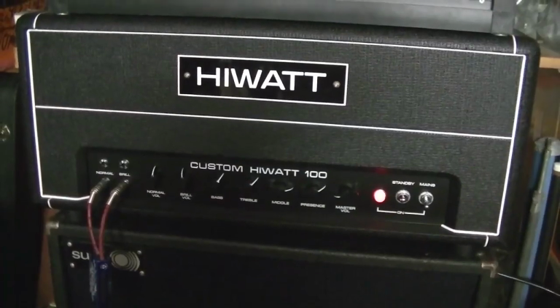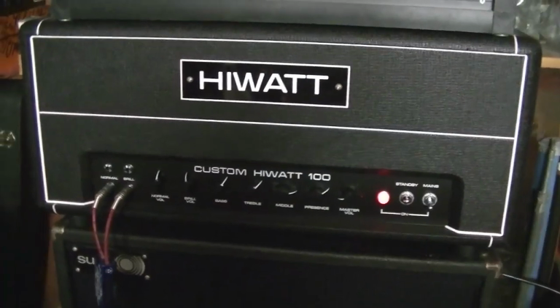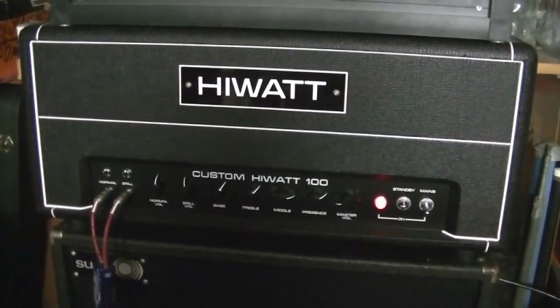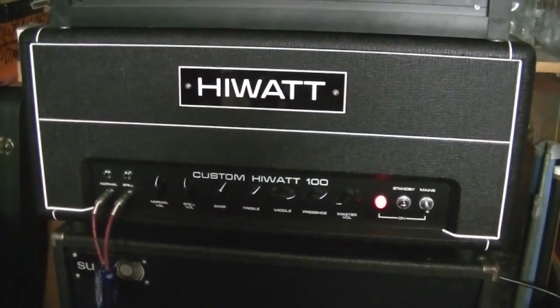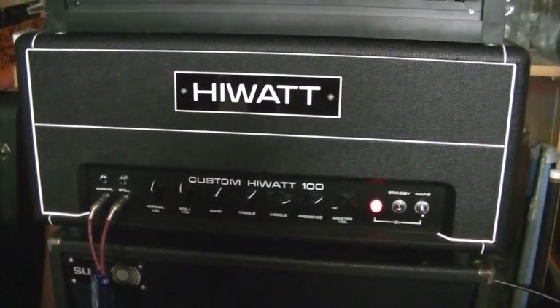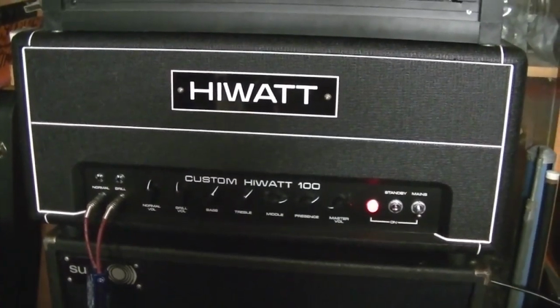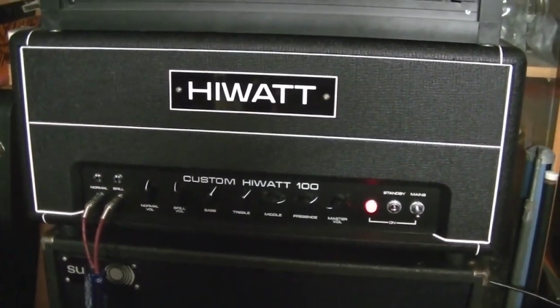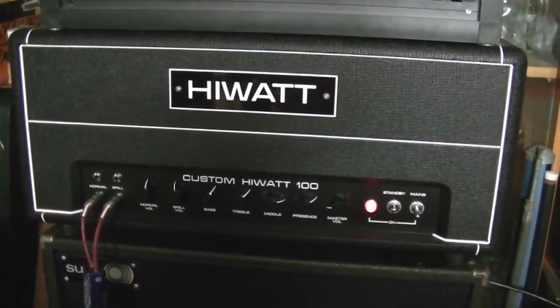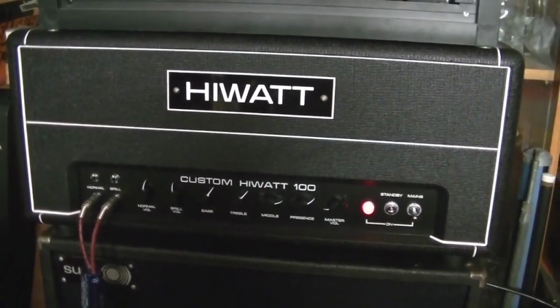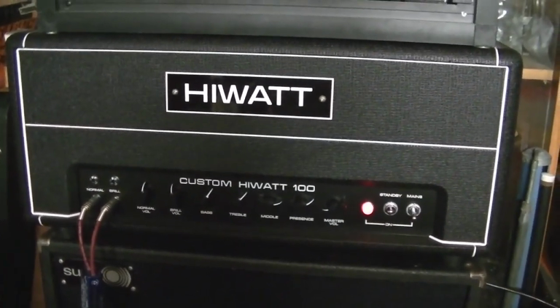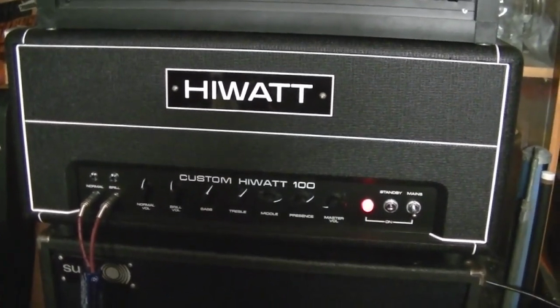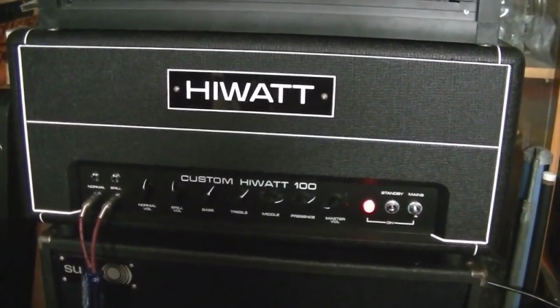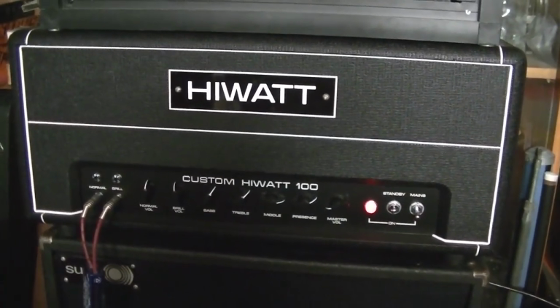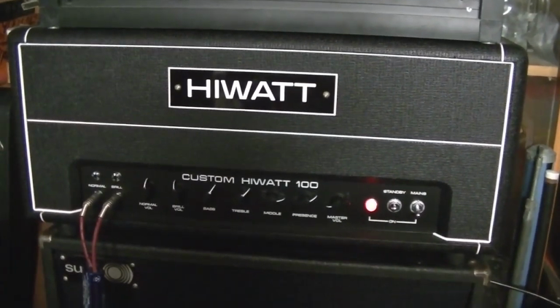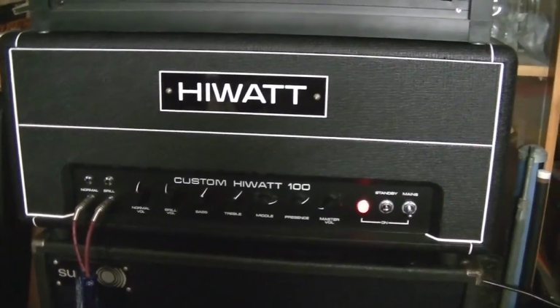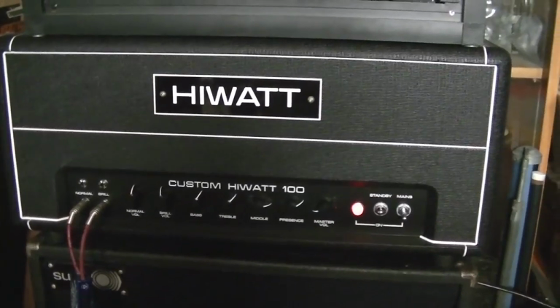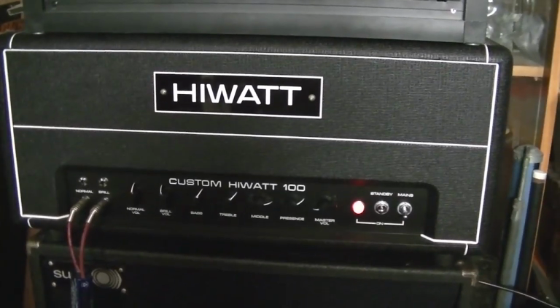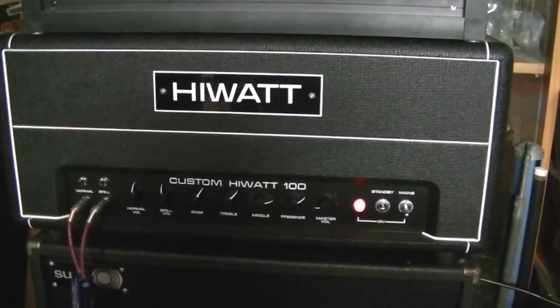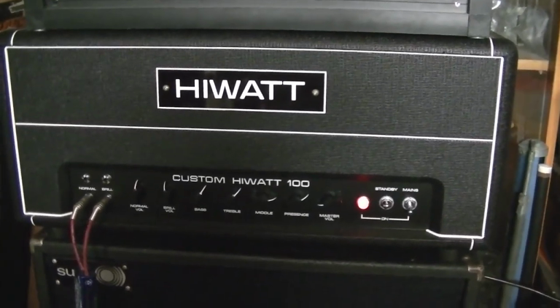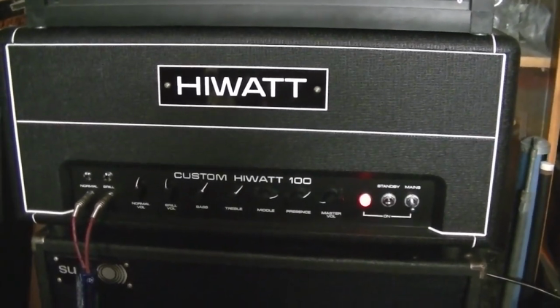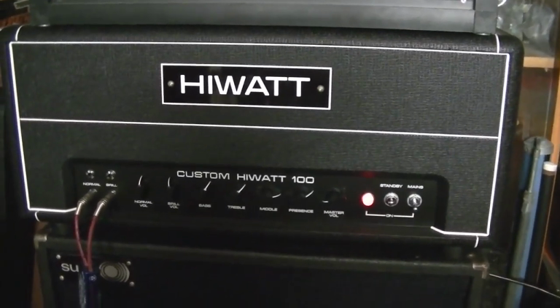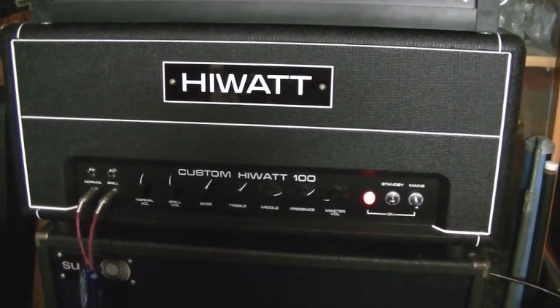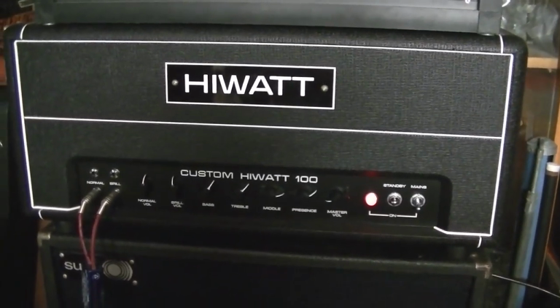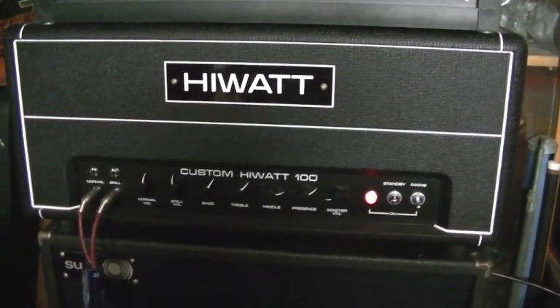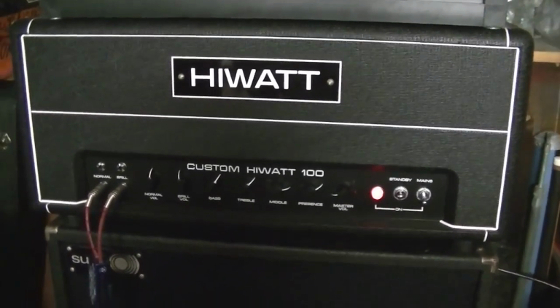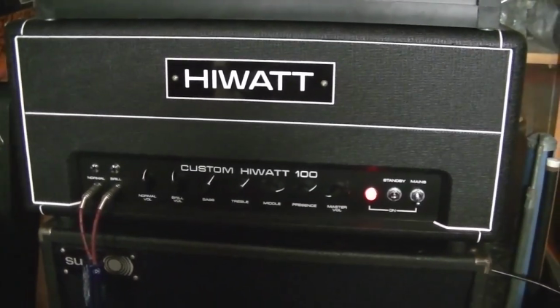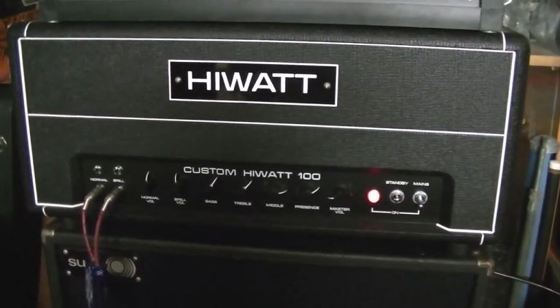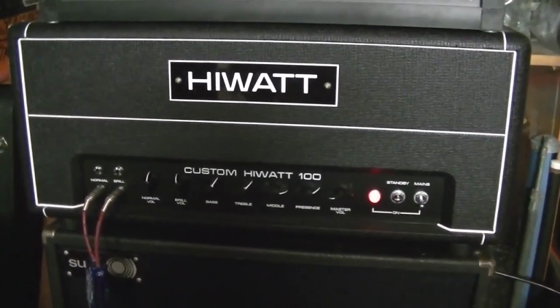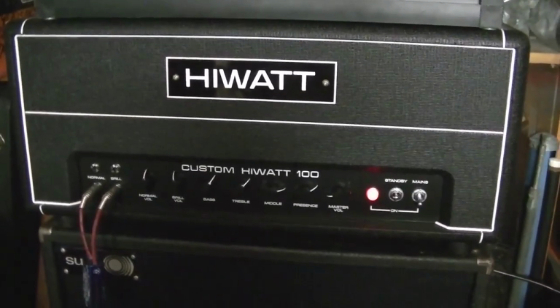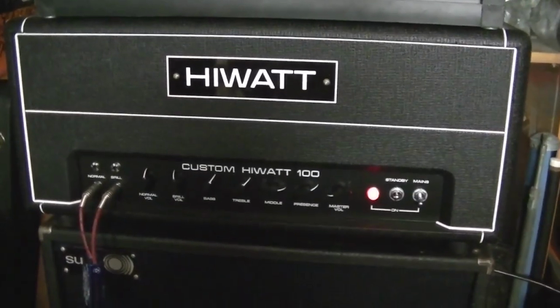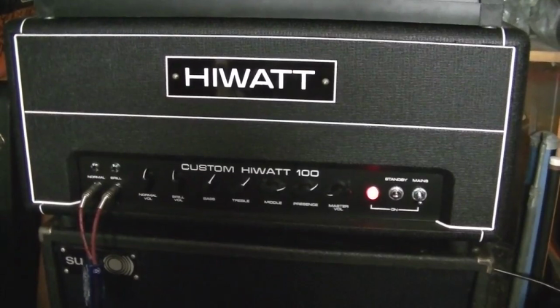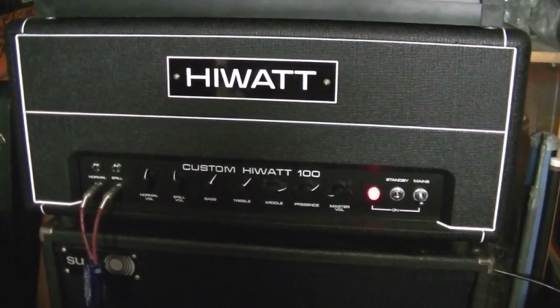Today I'm going to give you a quick demo of my high watt head before it gets a bit too late and the neighbors start complaining about the noise.